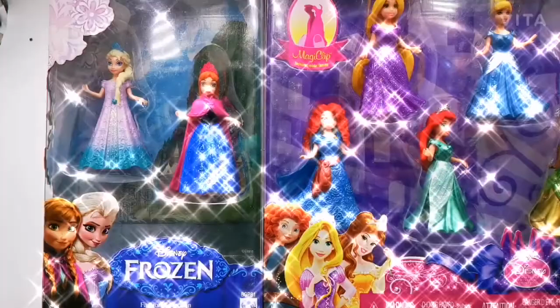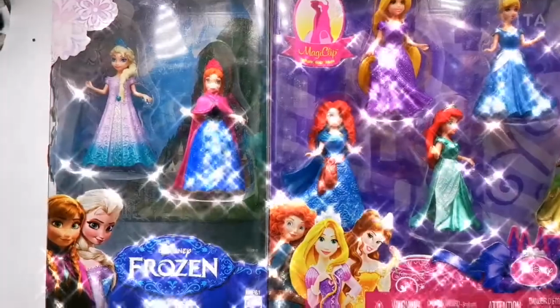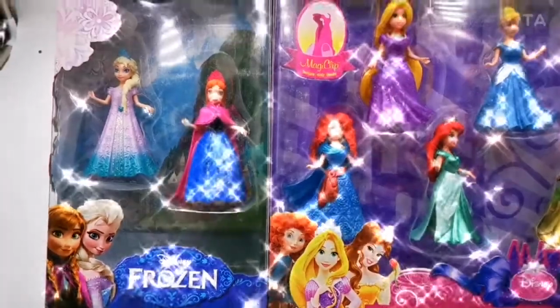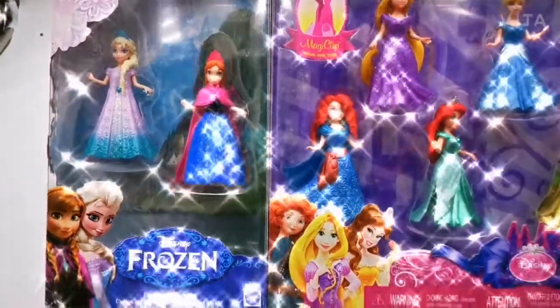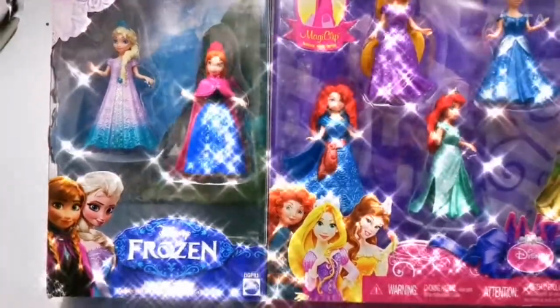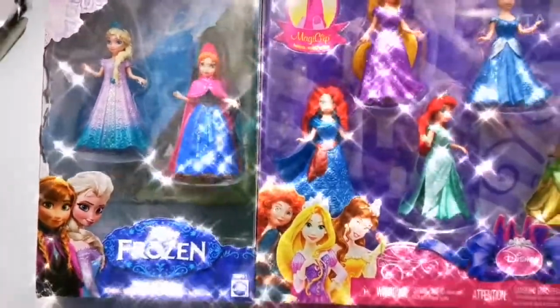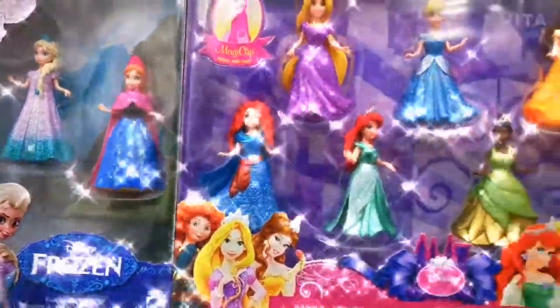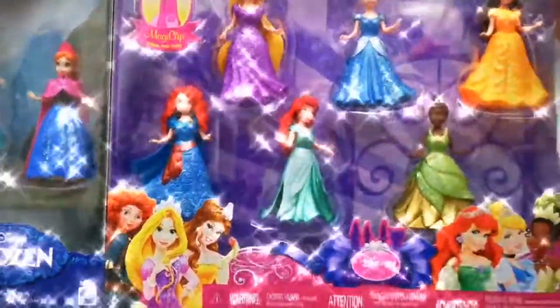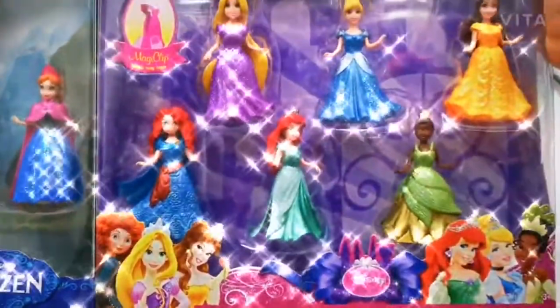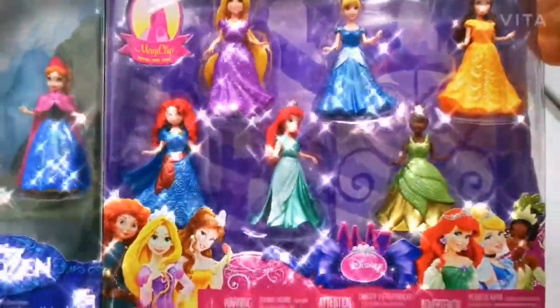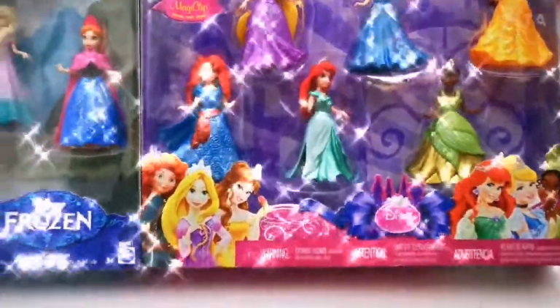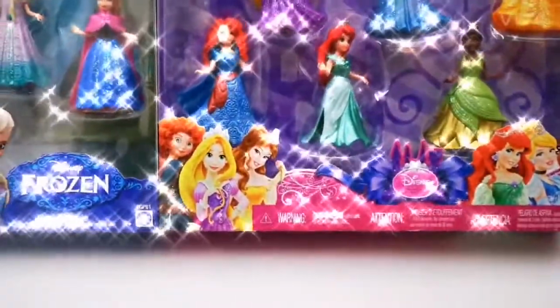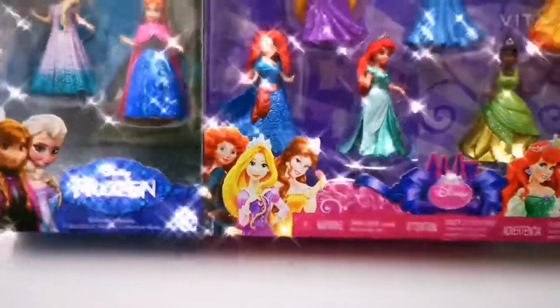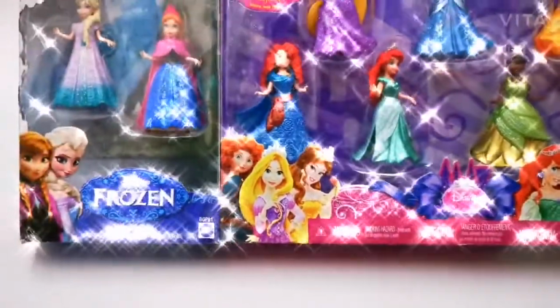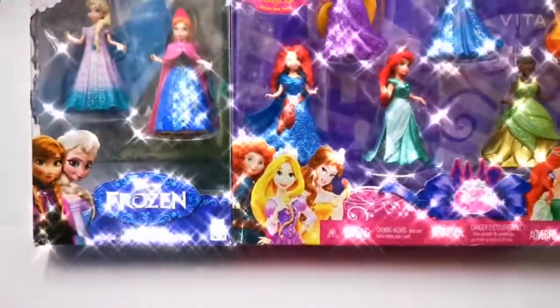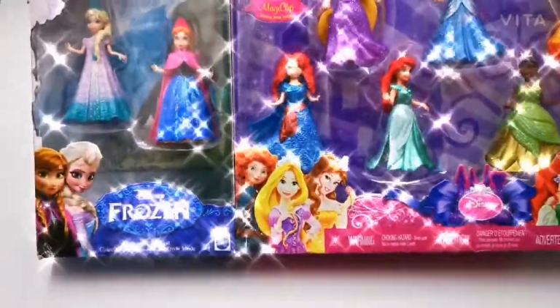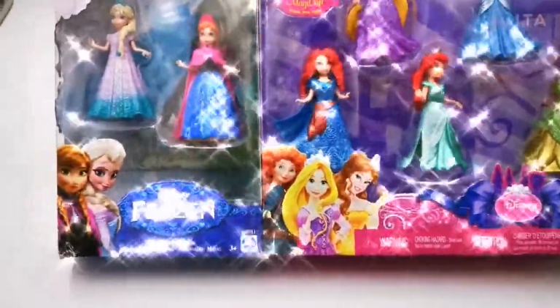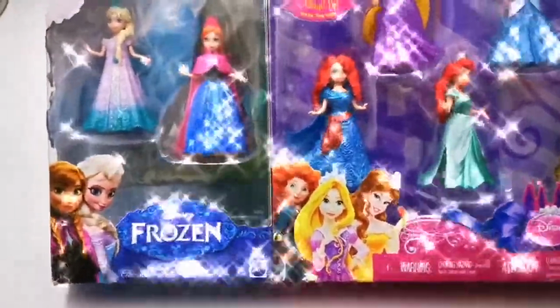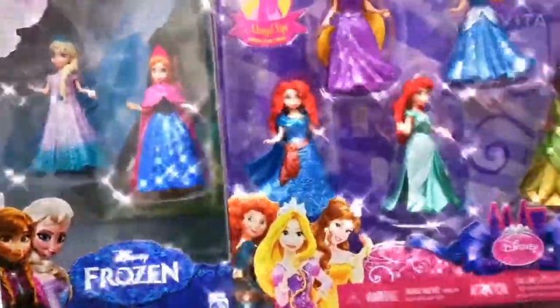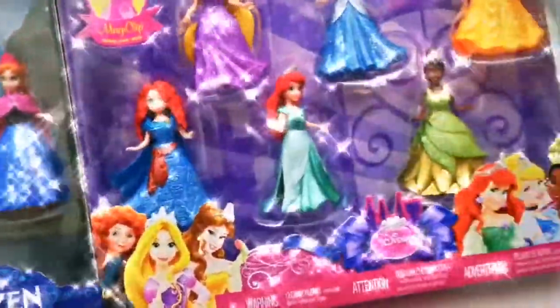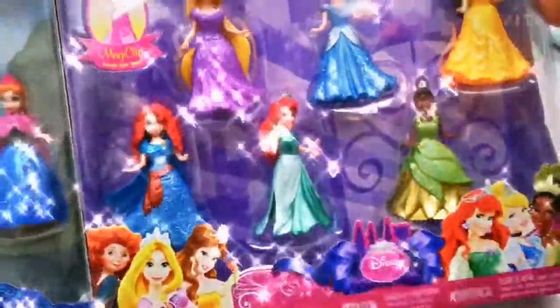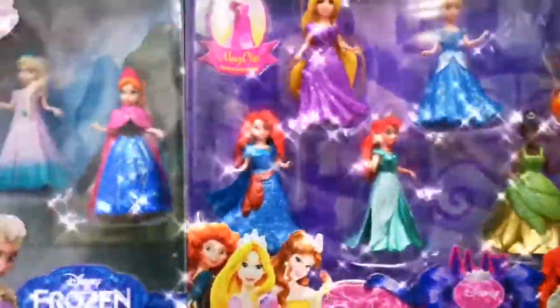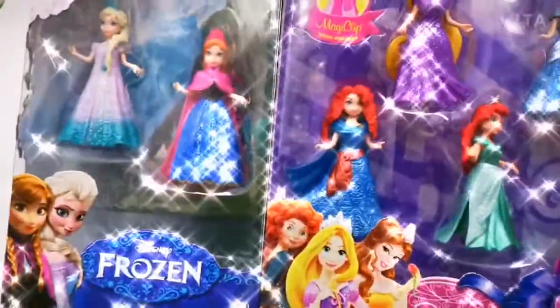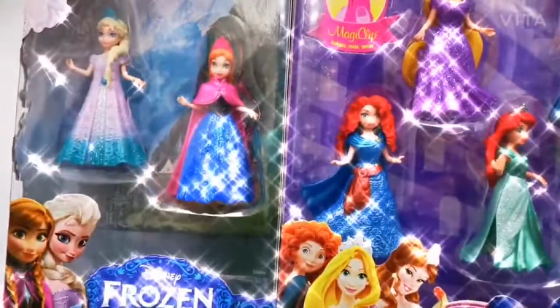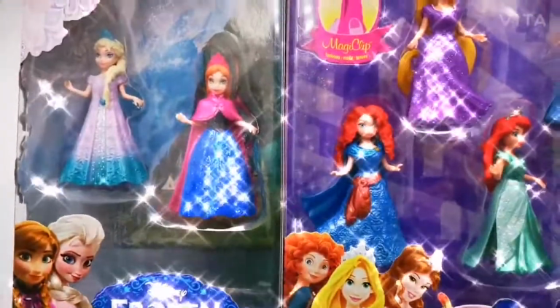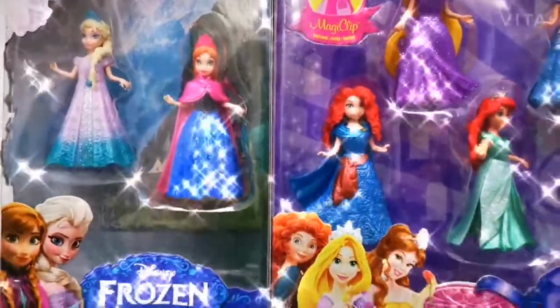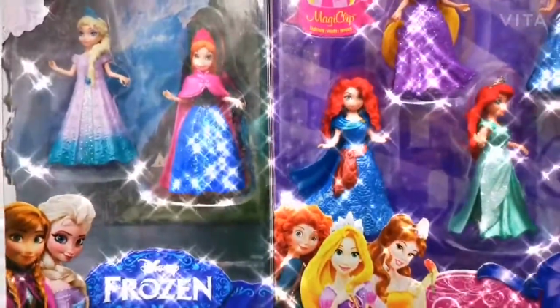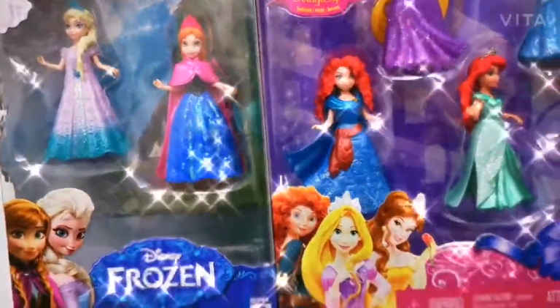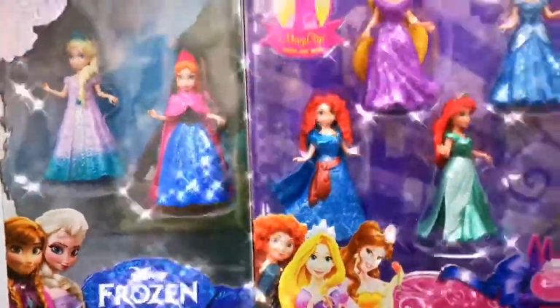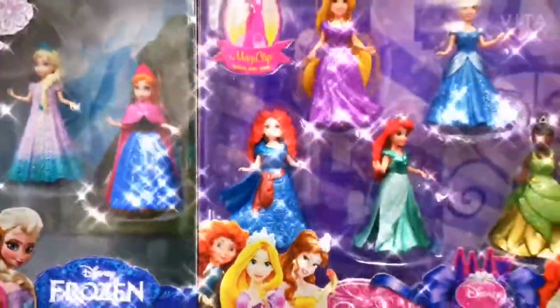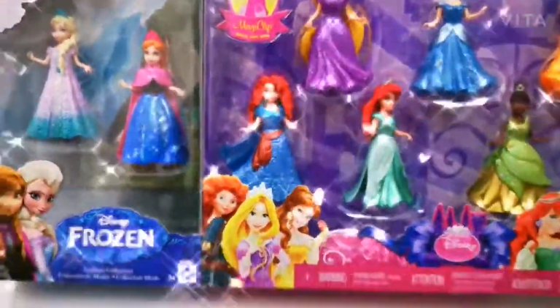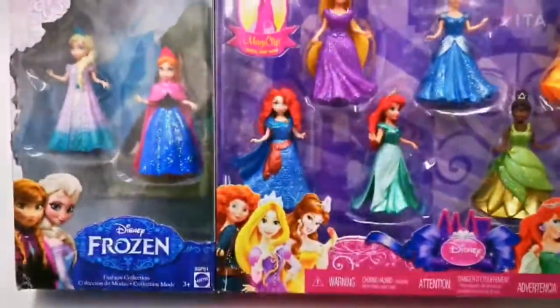Hello Dollfever fans! Welcome back with another amazing video. Today we are going to be reviewing this Disney princess set. There are 8 Disney princesses and they even have the blue sisters from Arendelle. So let's open it up and see how amazing these are.